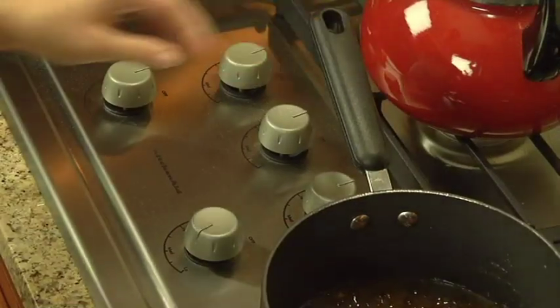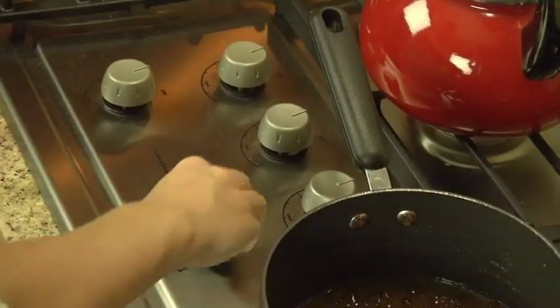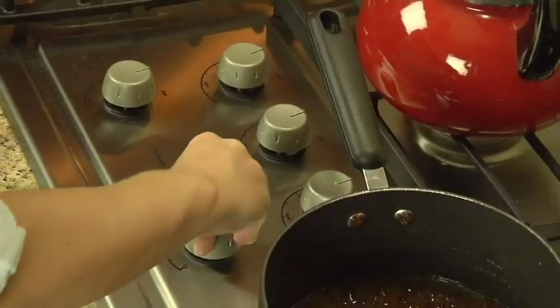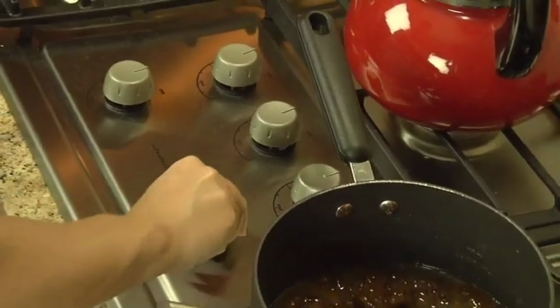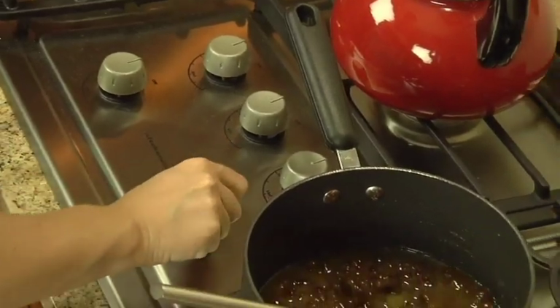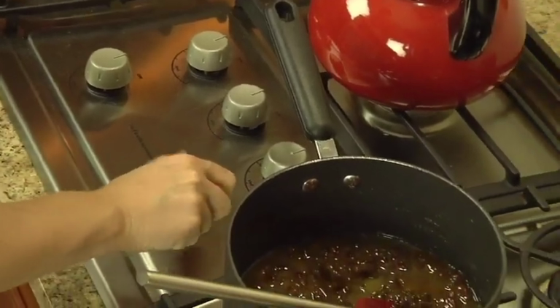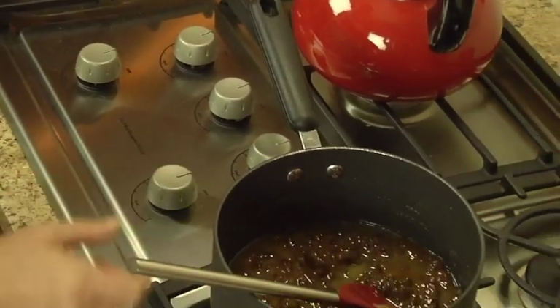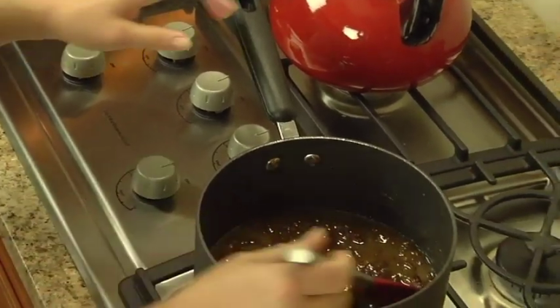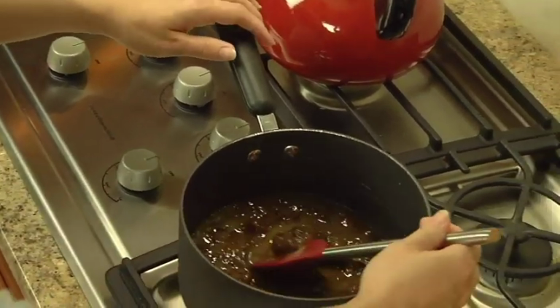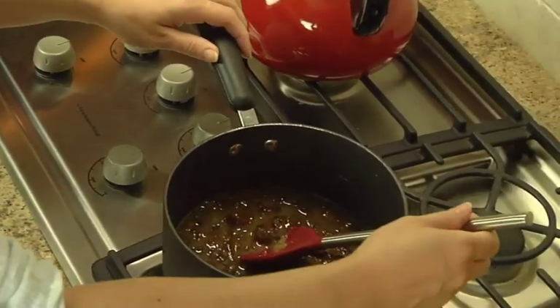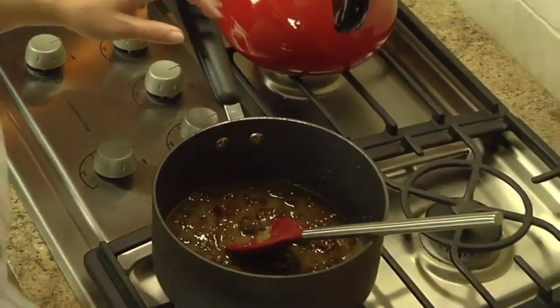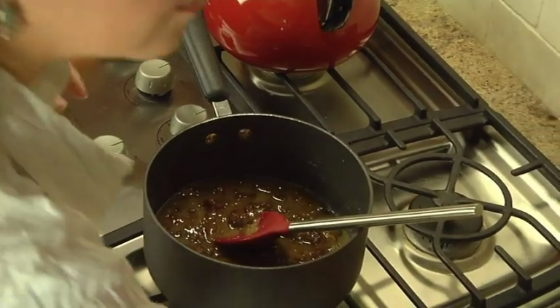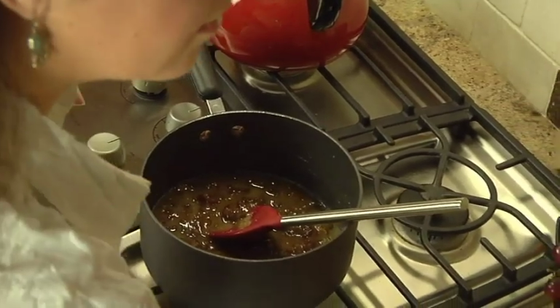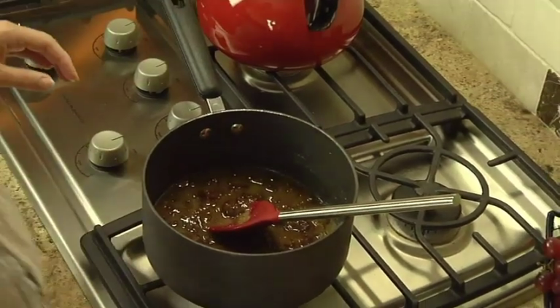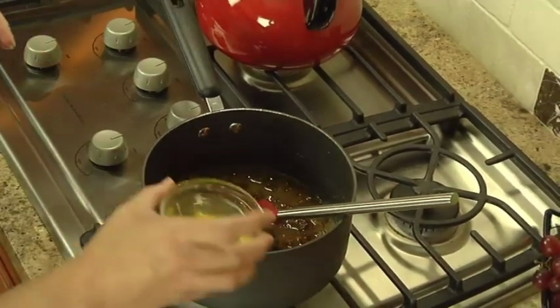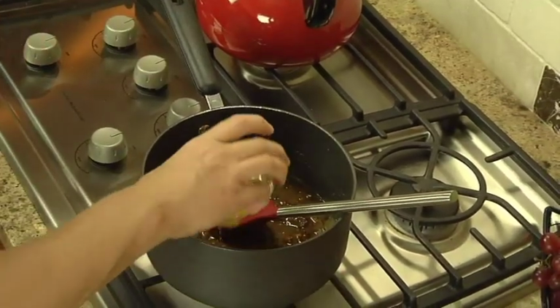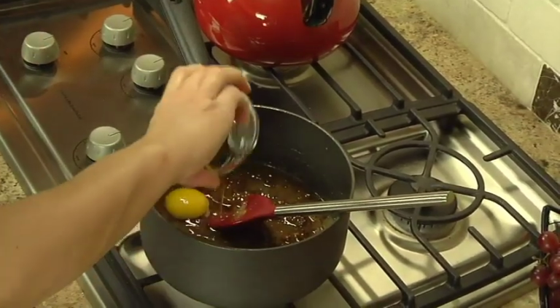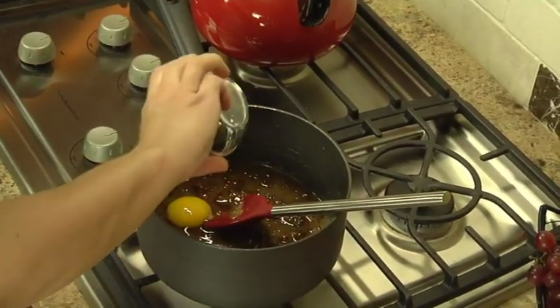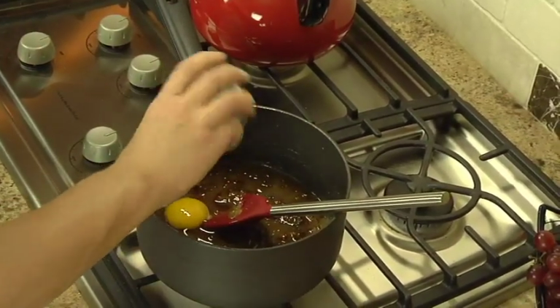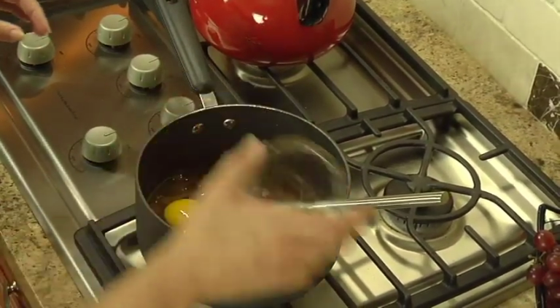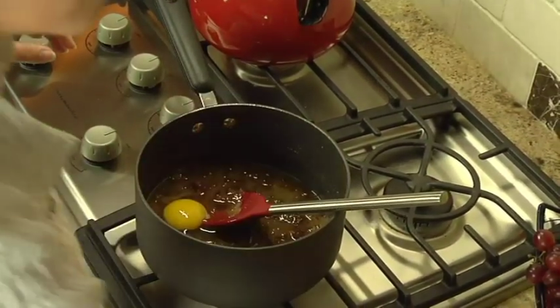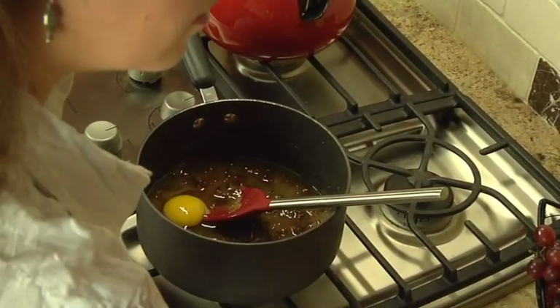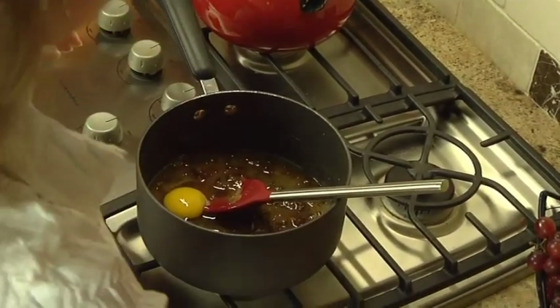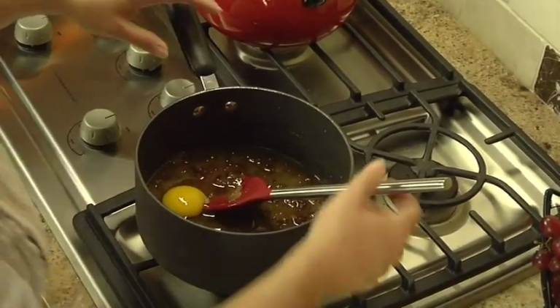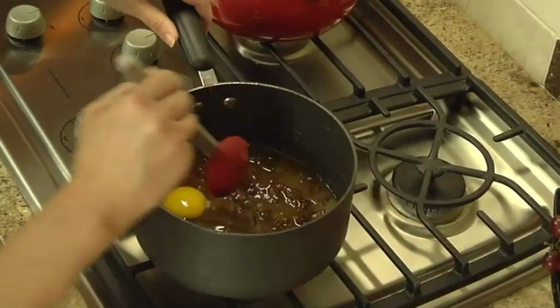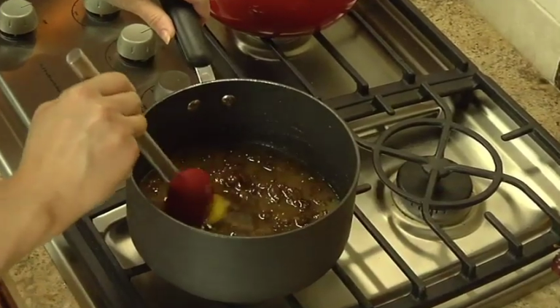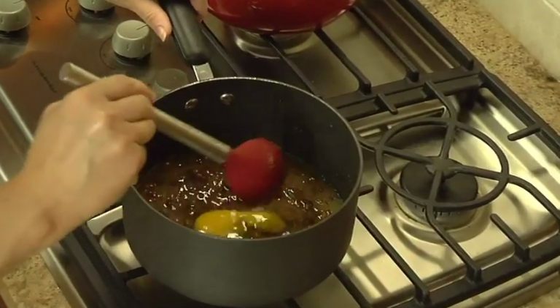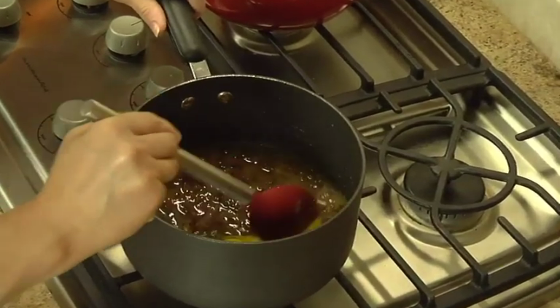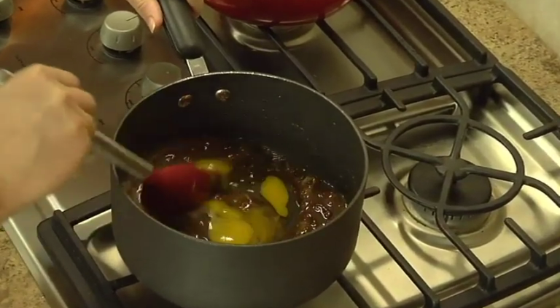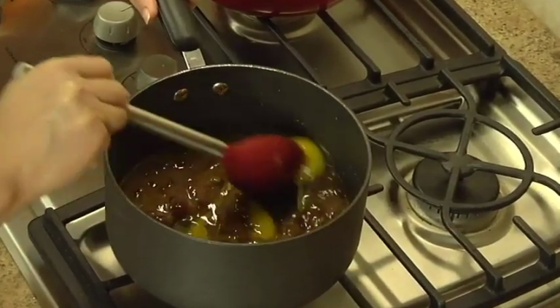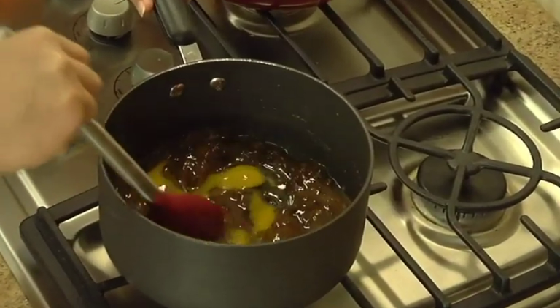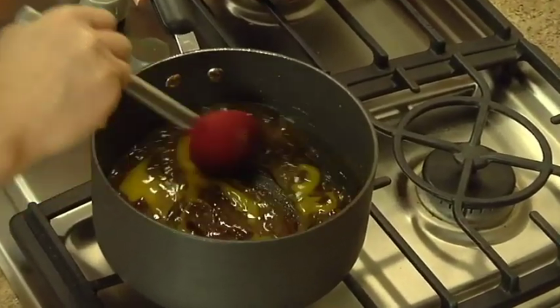Remove the saucepan from the heat and stir in one egg. Now cook the mixture over medium heat, stirring constantly for about ten minutes, or until the mixture is thick.